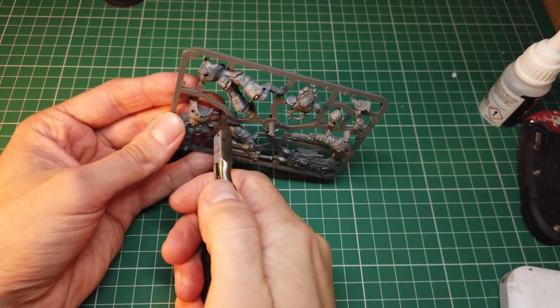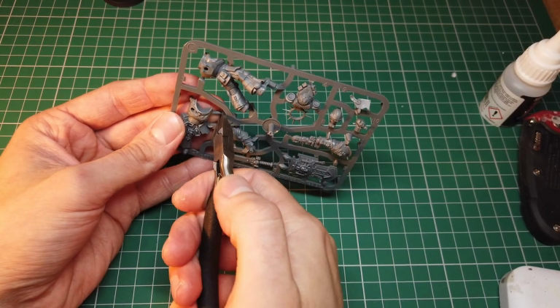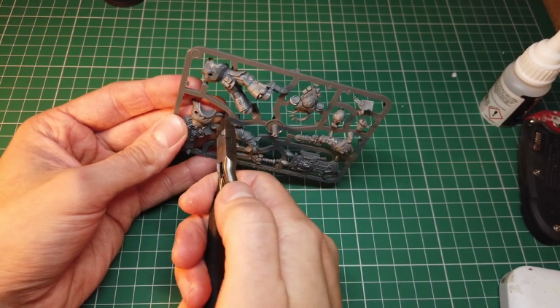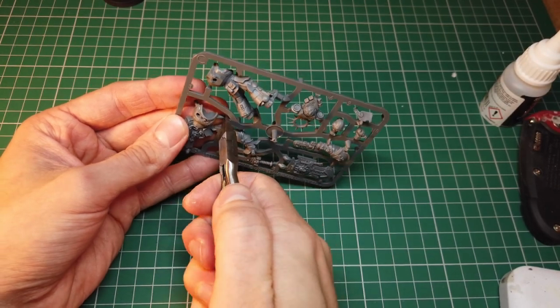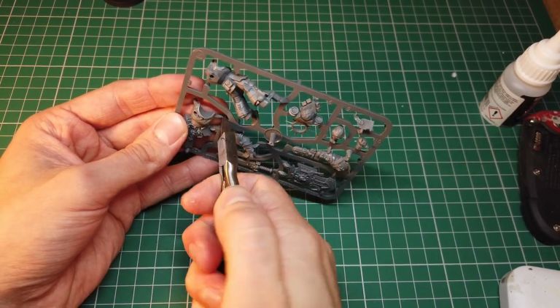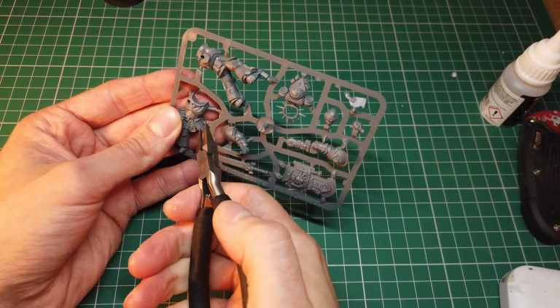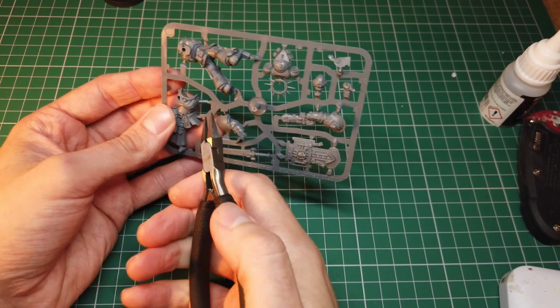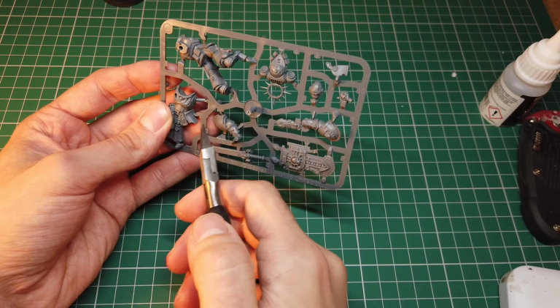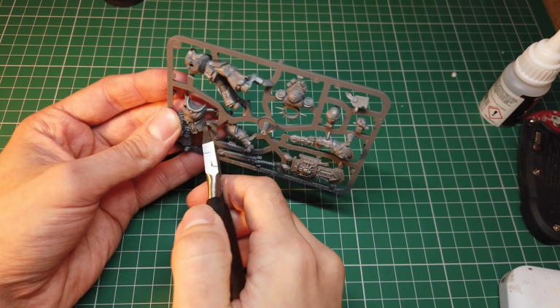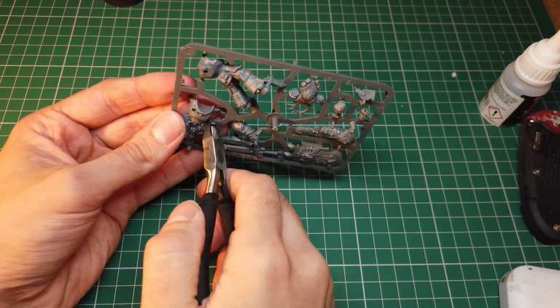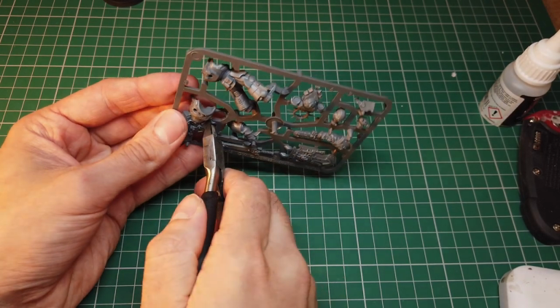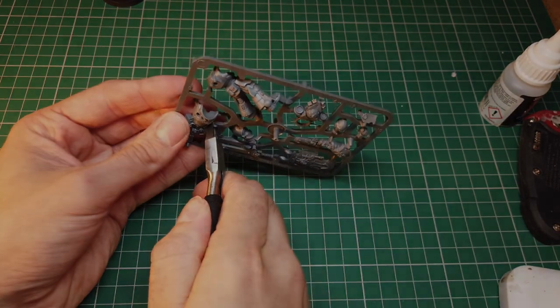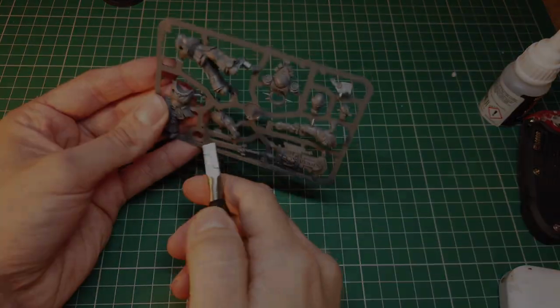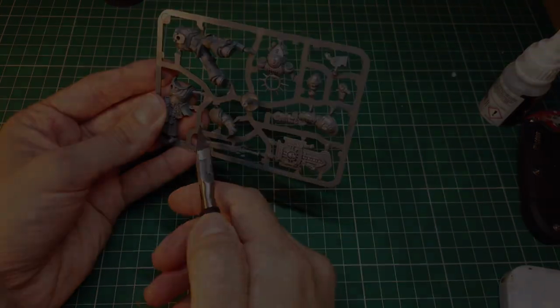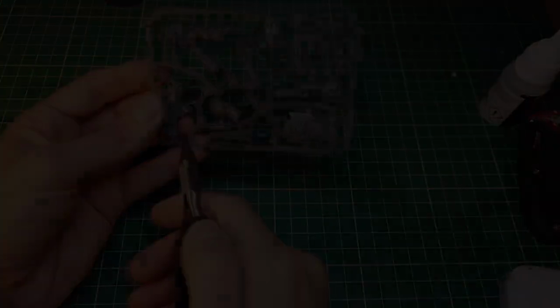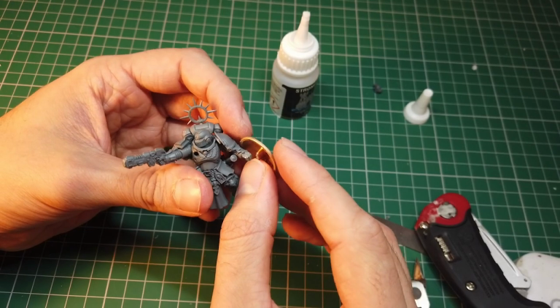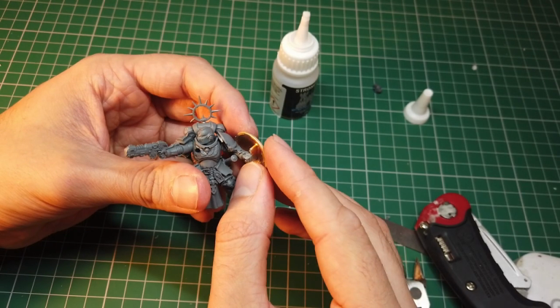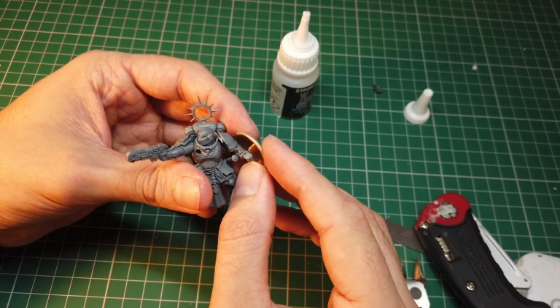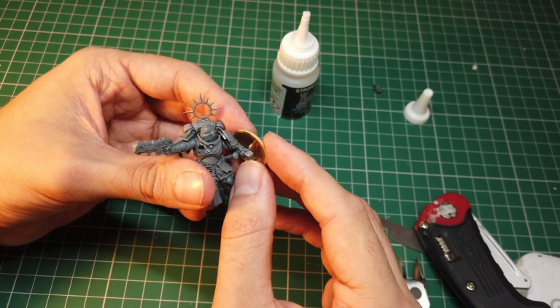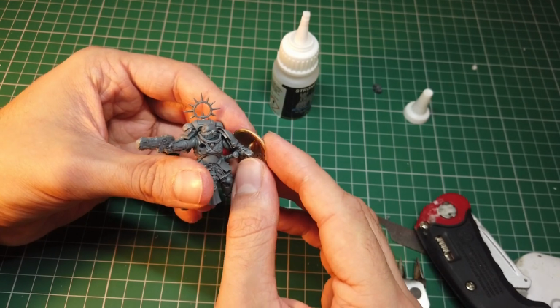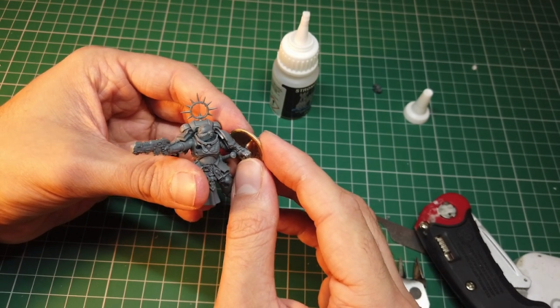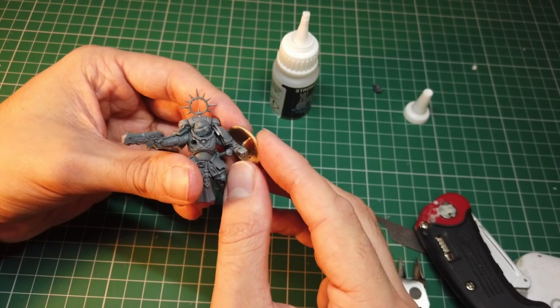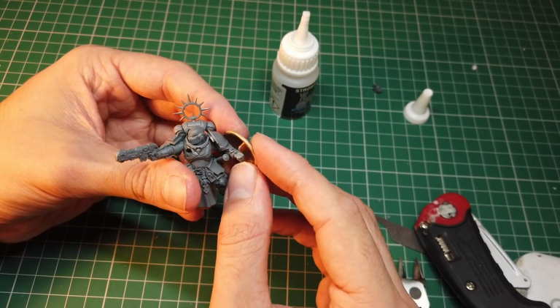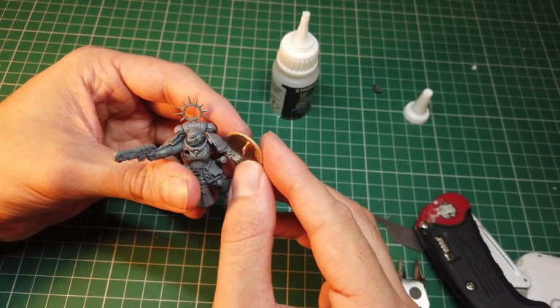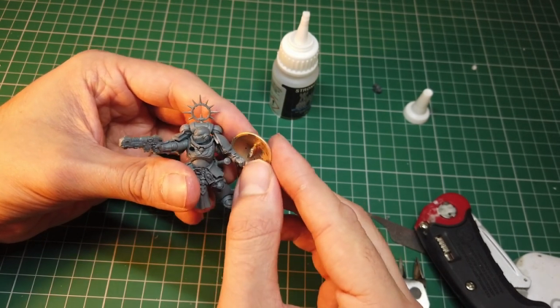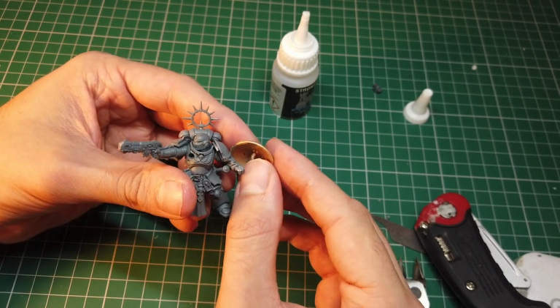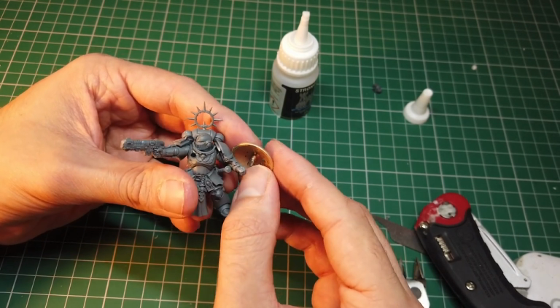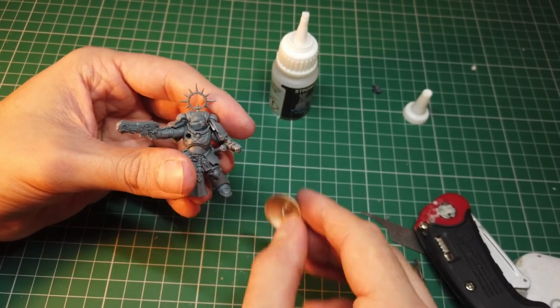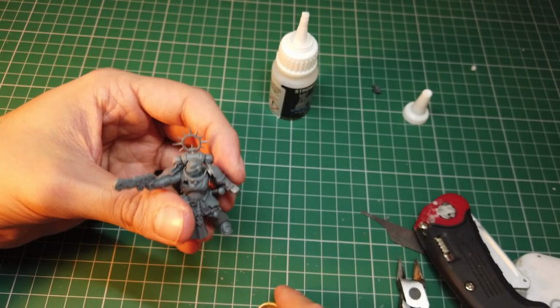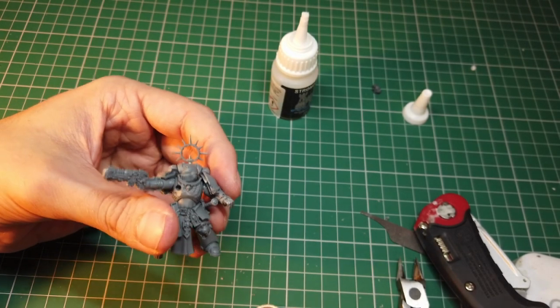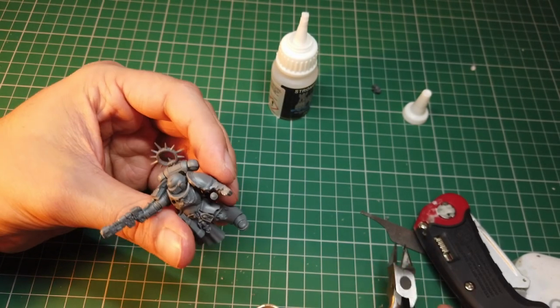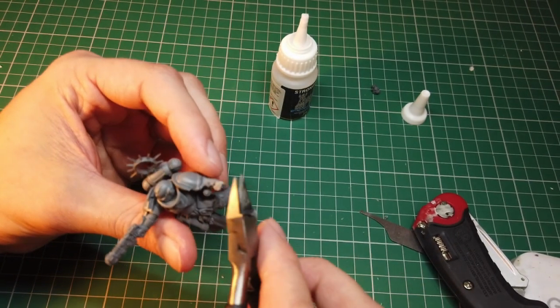I then built and cleaned up the miniature ready to put the shield on. The kit helpfully comes with the shield and the arm that is holding it as two separate pieces, so no conversion work was needed there.